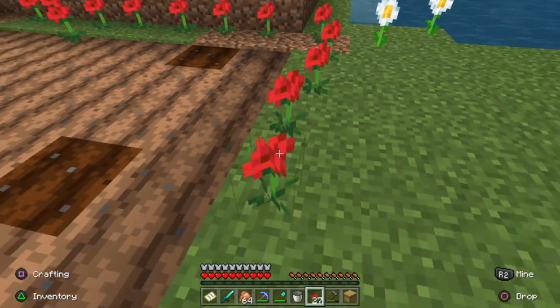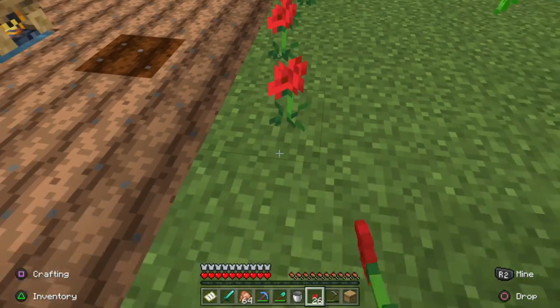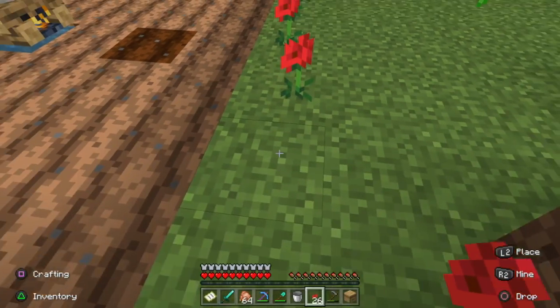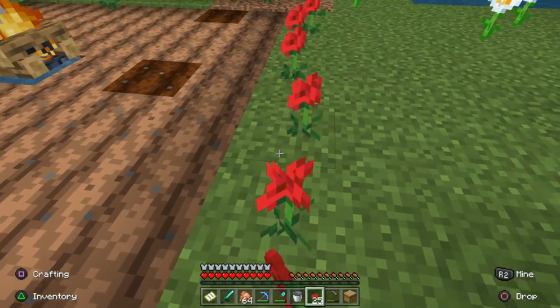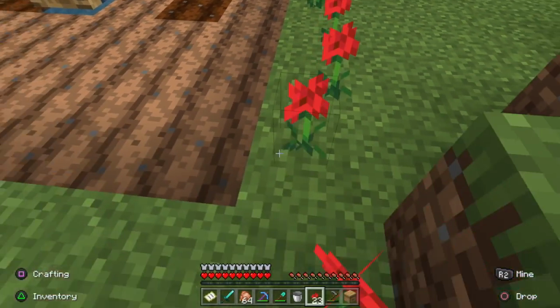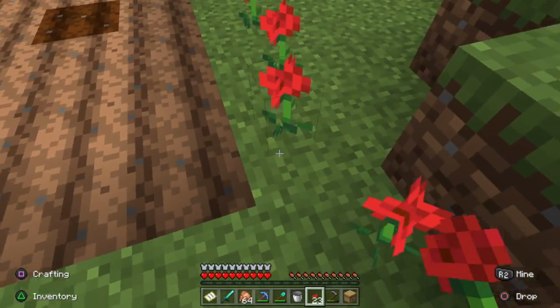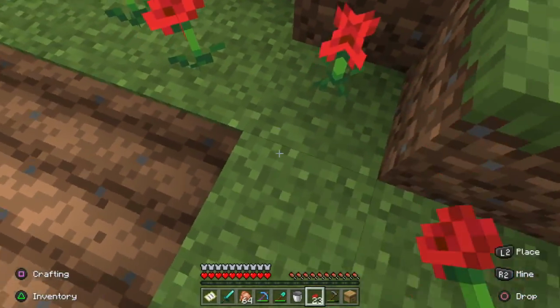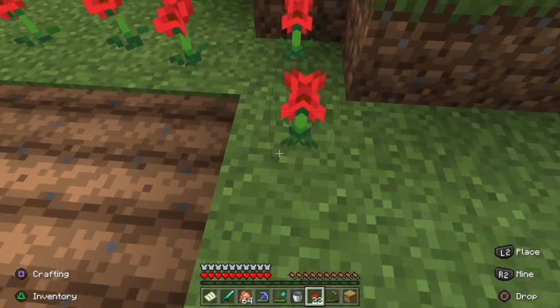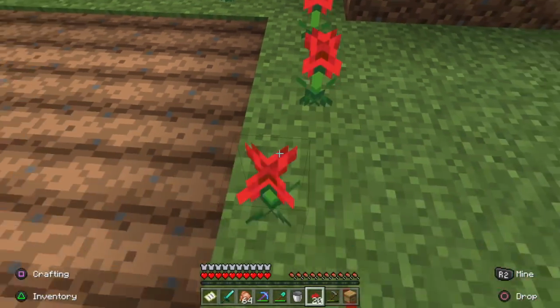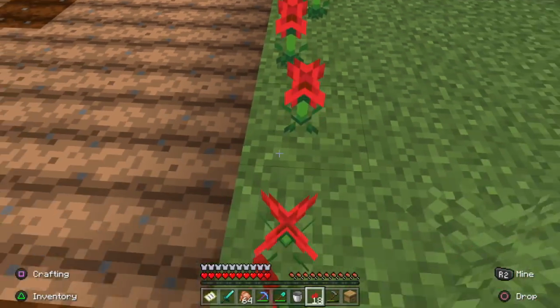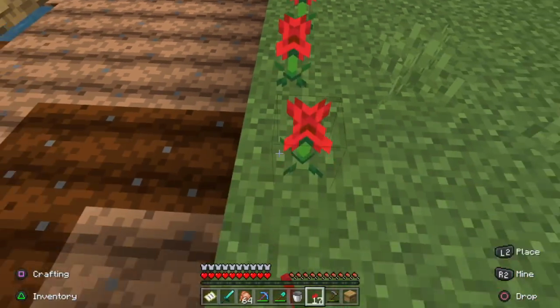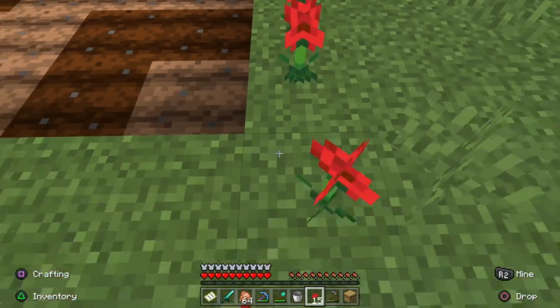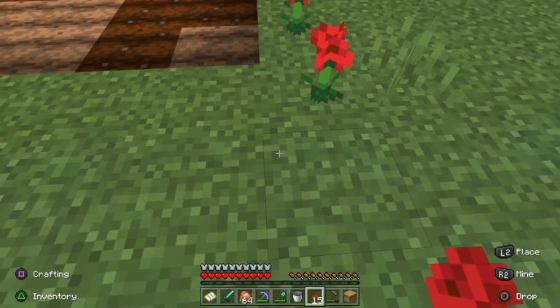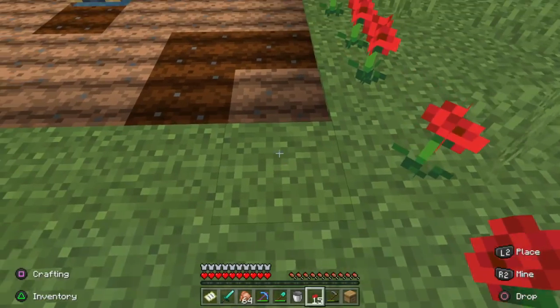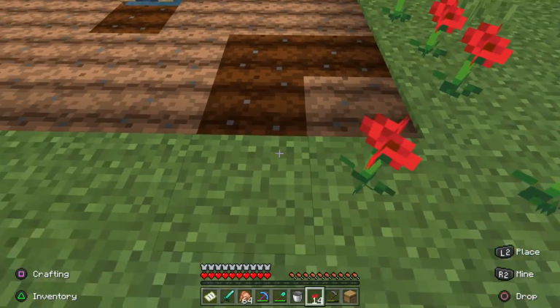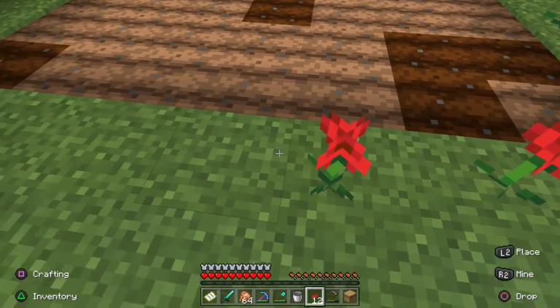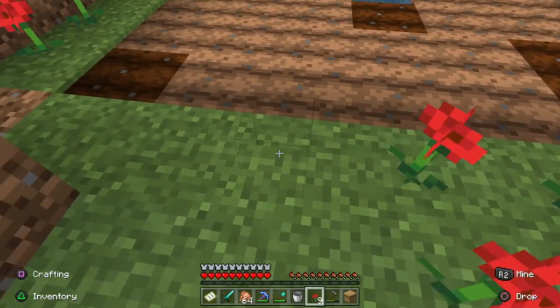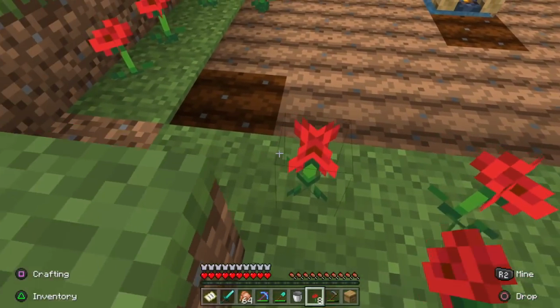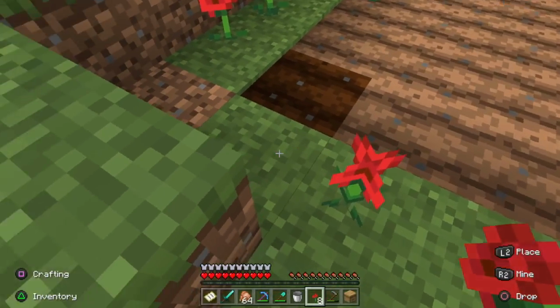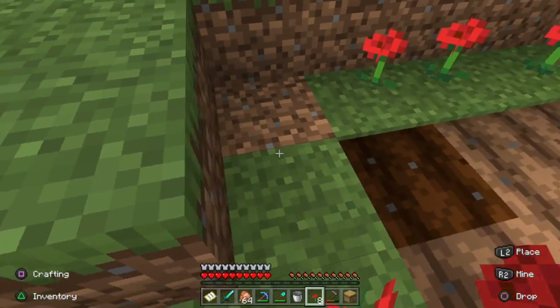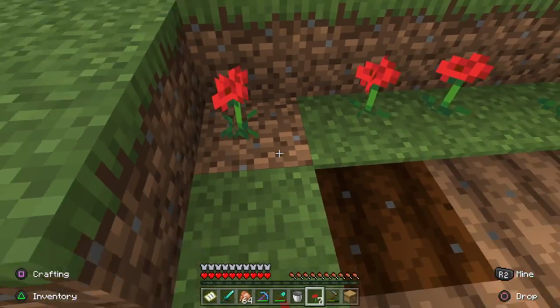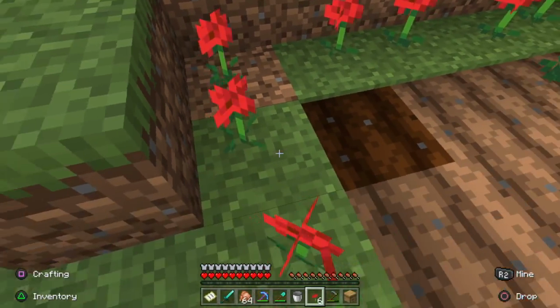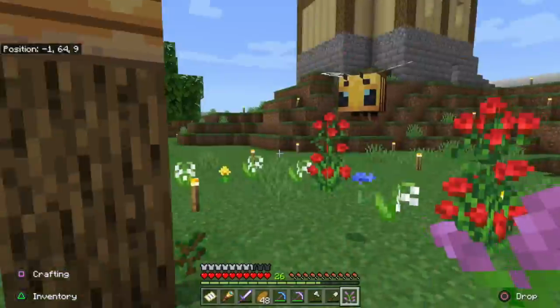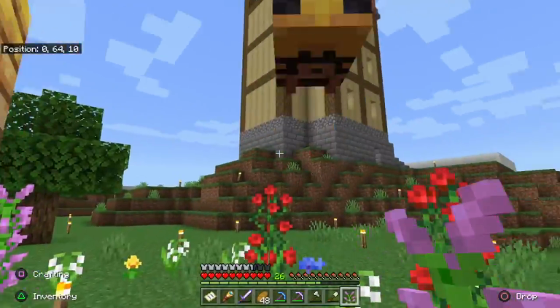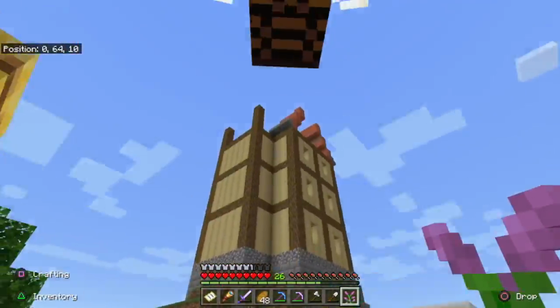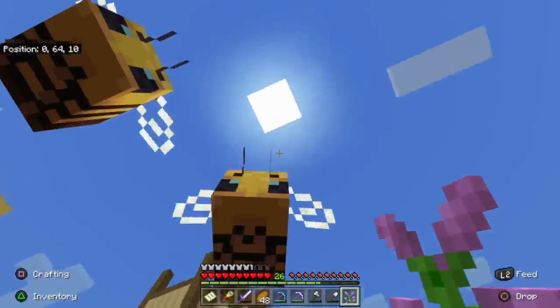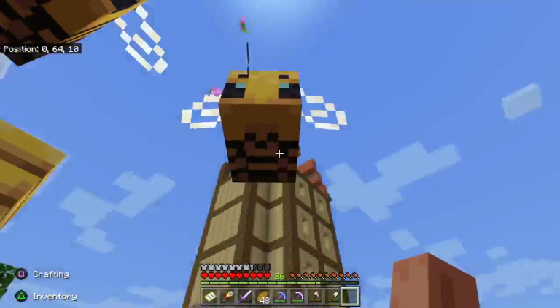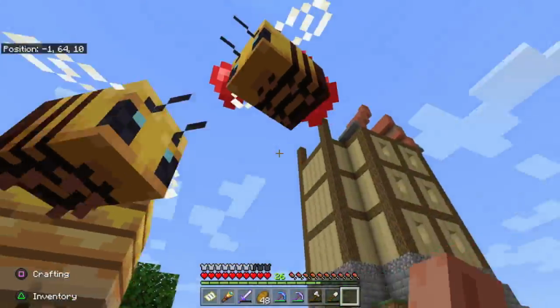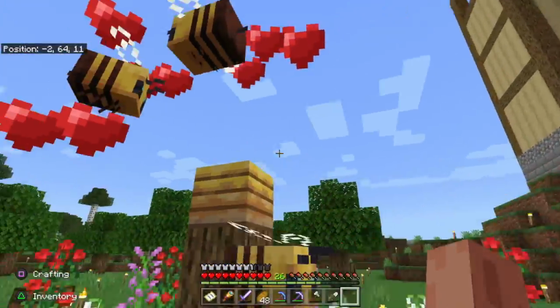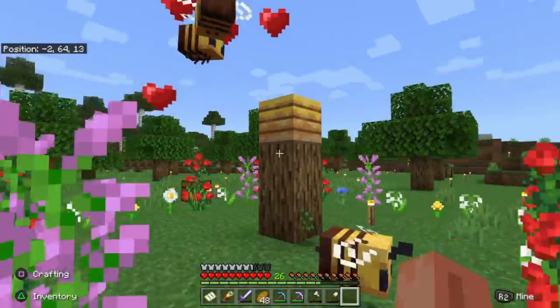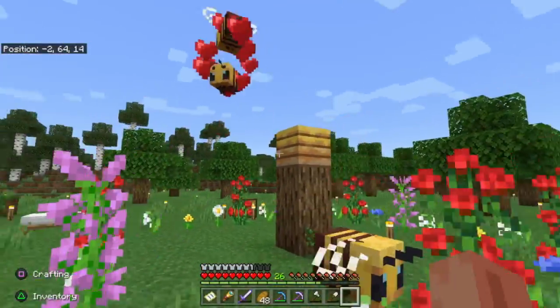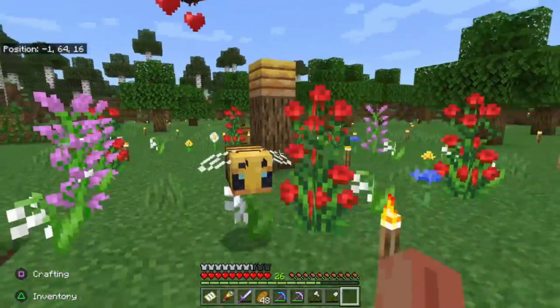When you get back to base and find a spot to place the bees, you will want to surround their nest or hive with flowers. You want to do this to keep them from wandering too far off in search of pollen. If you do lose a bee, don't worry, you can breed more by feeding them flowers.